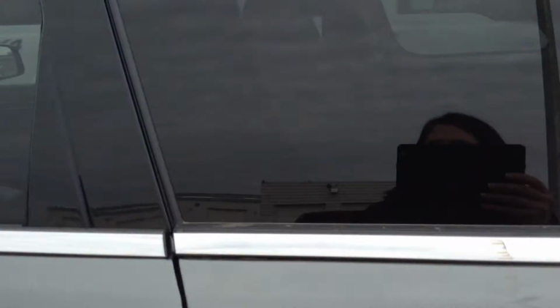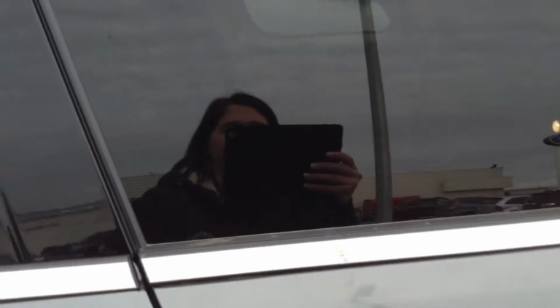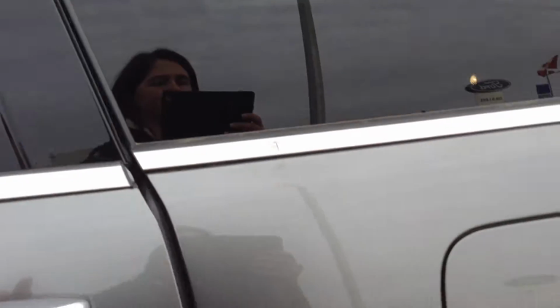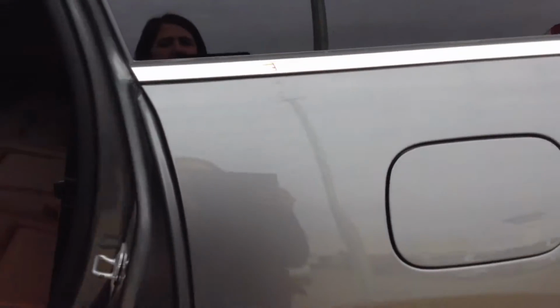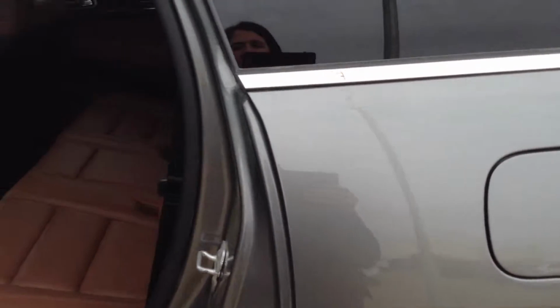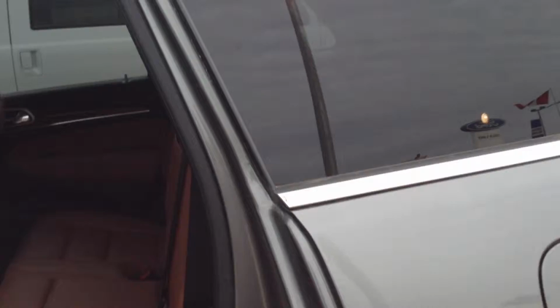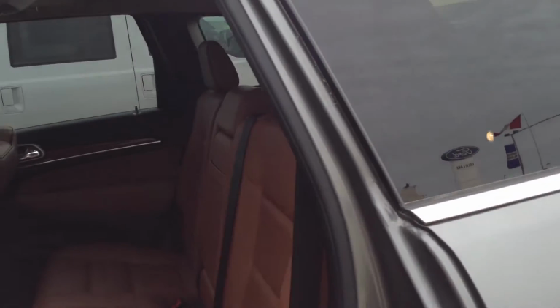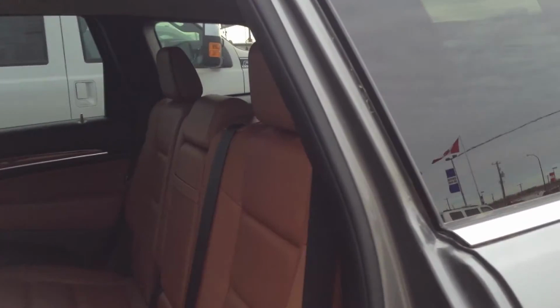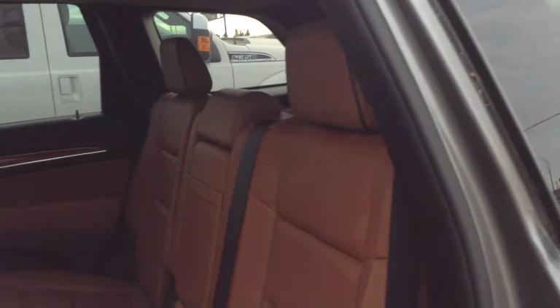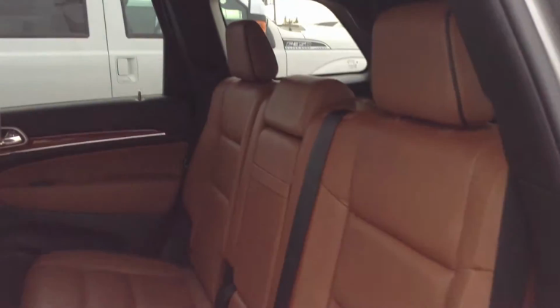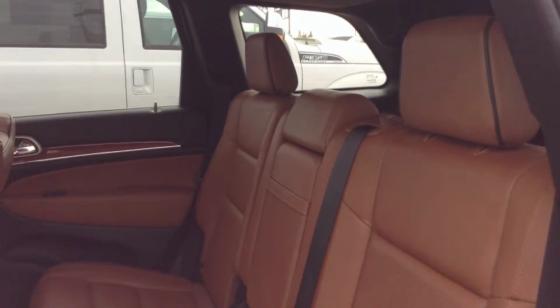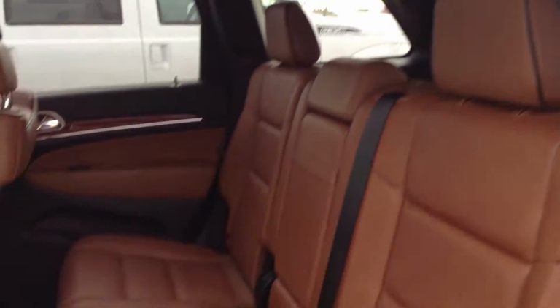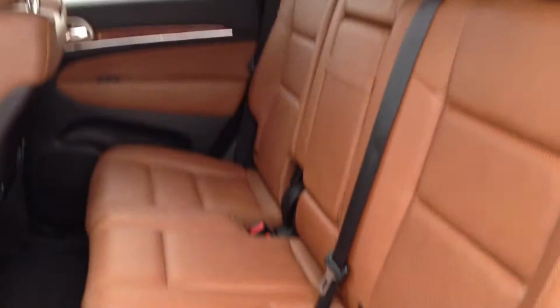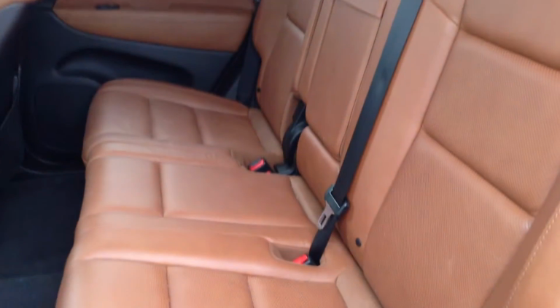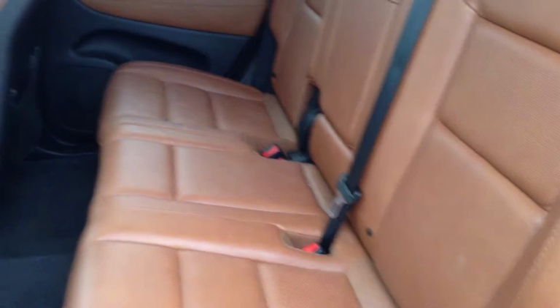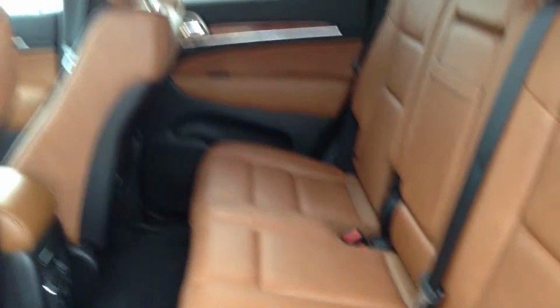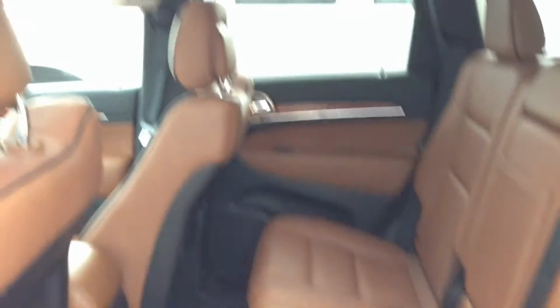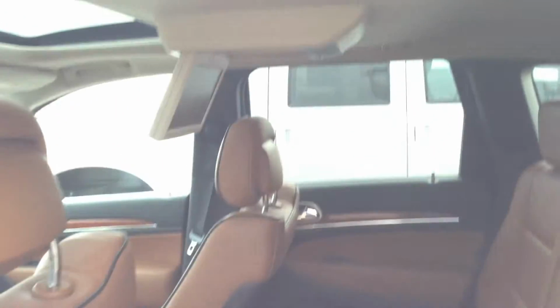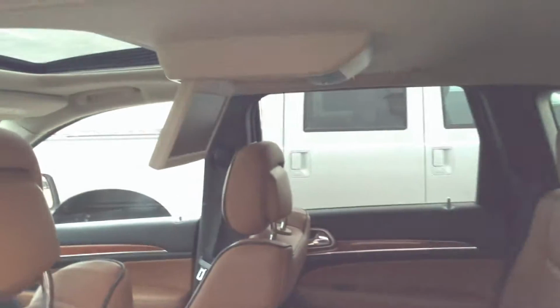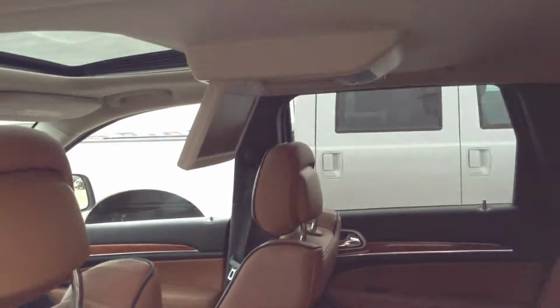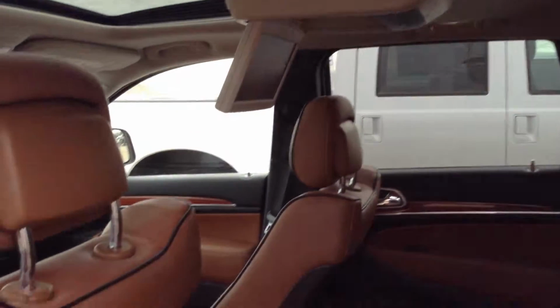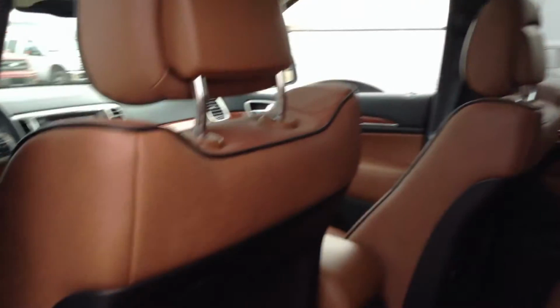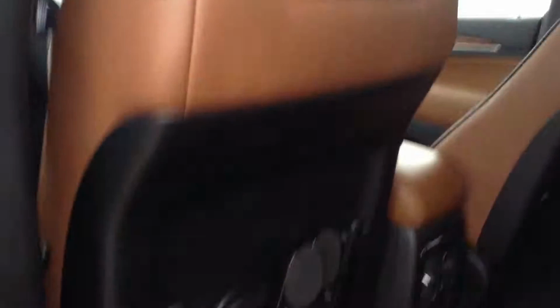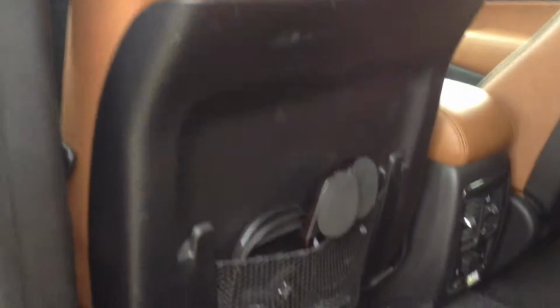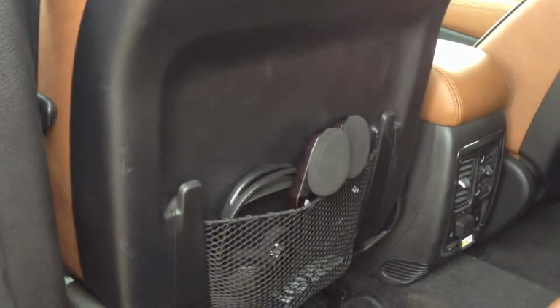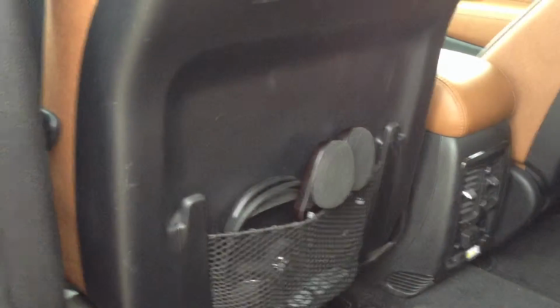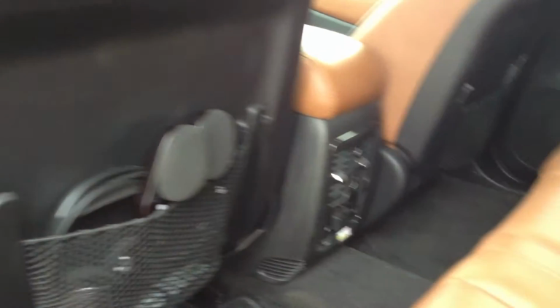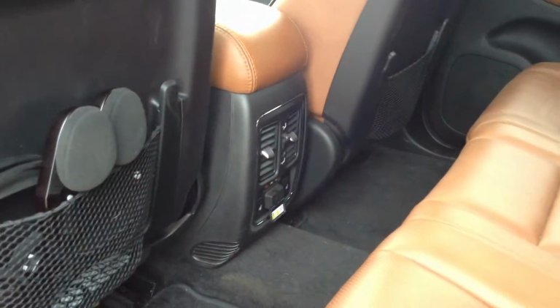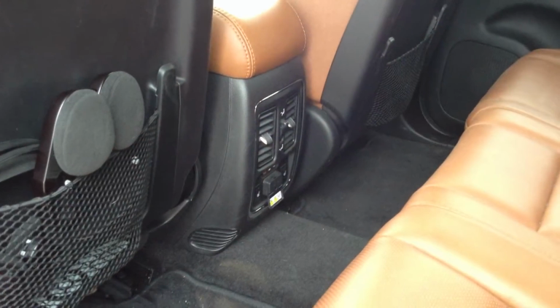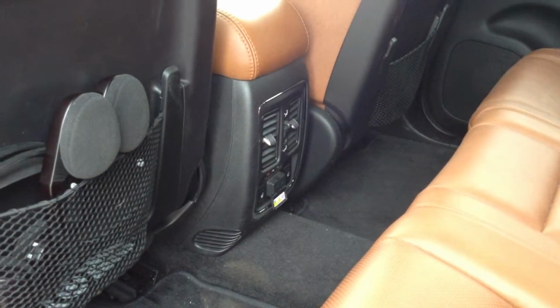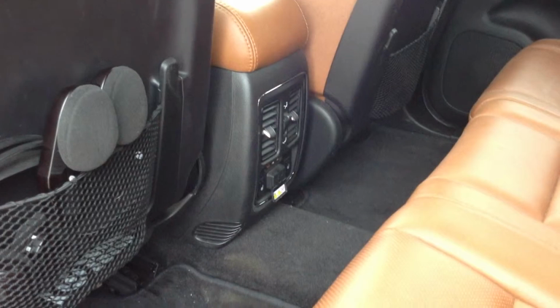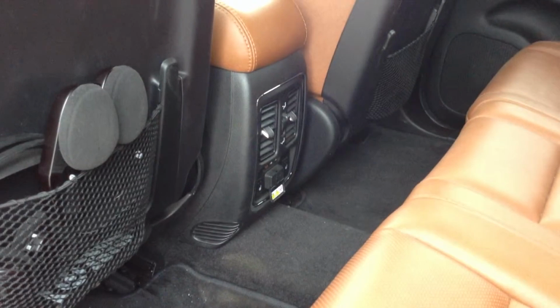If we take a look inside the back, you will see these beautiful light brown leather seats, a DVD player, headphones, and air controls in the back seat.